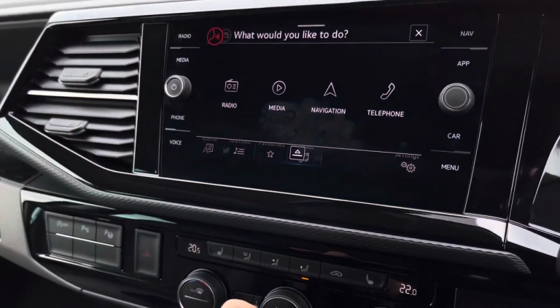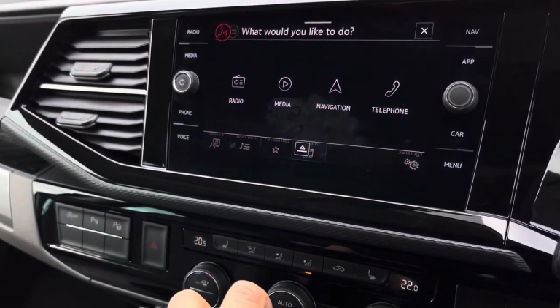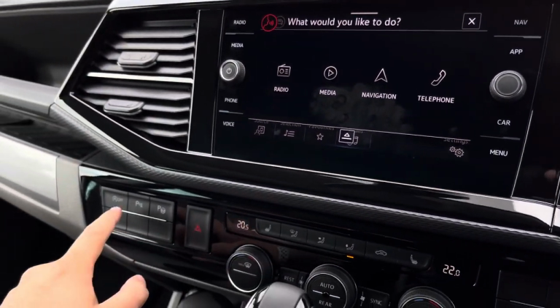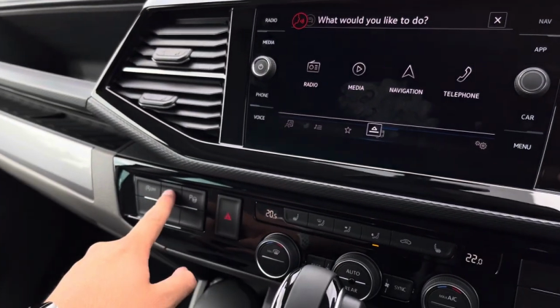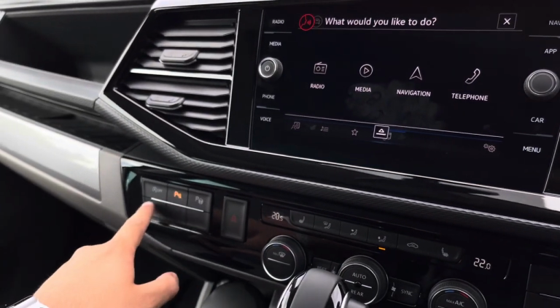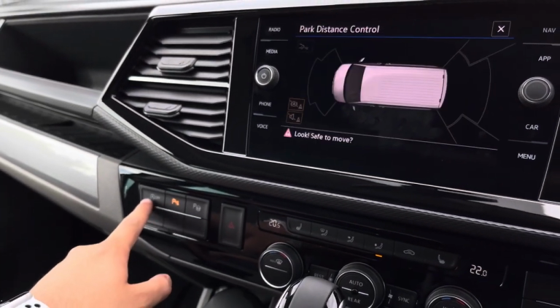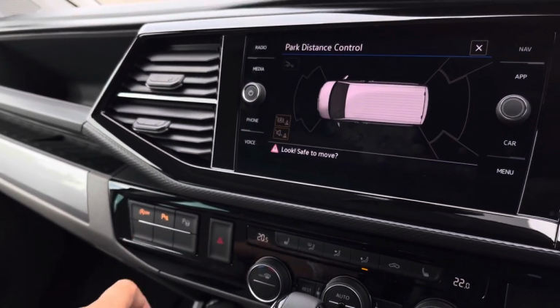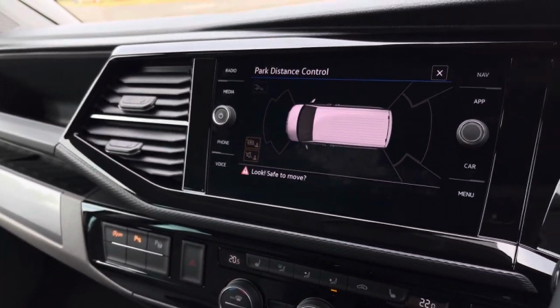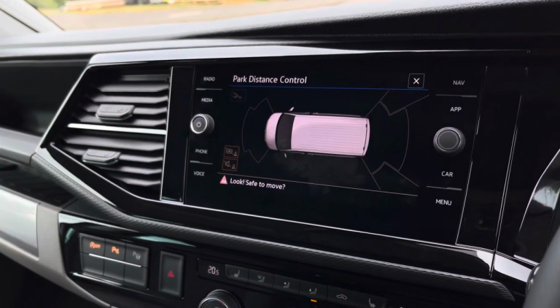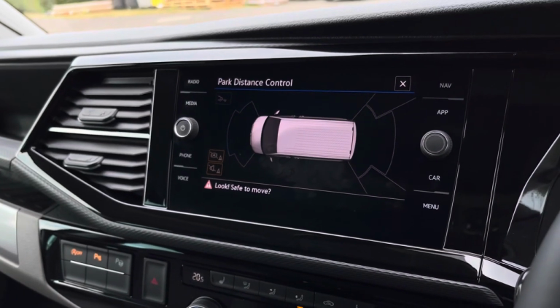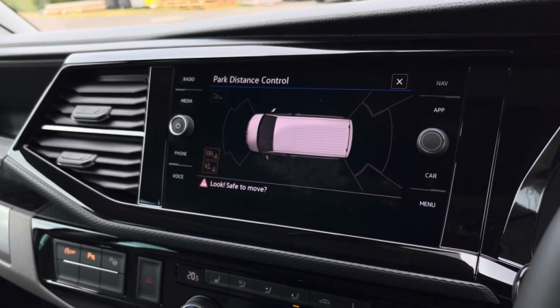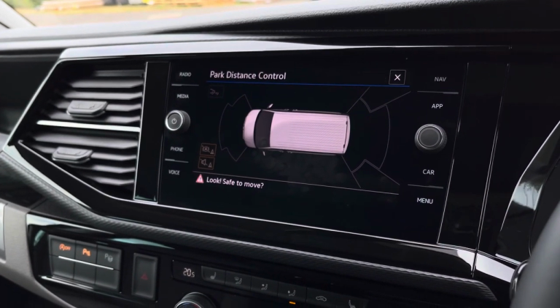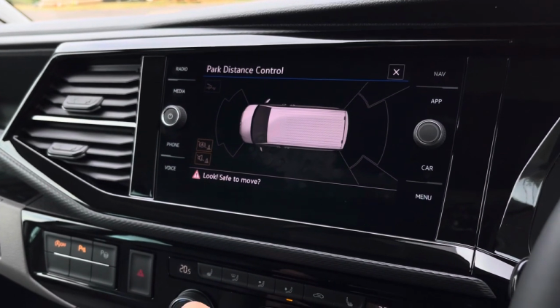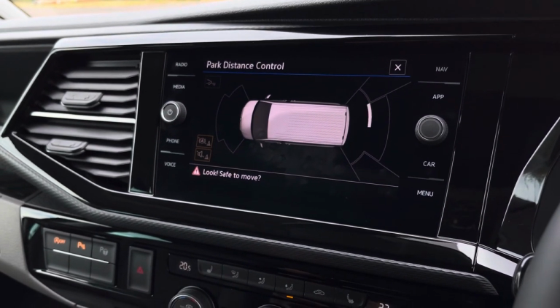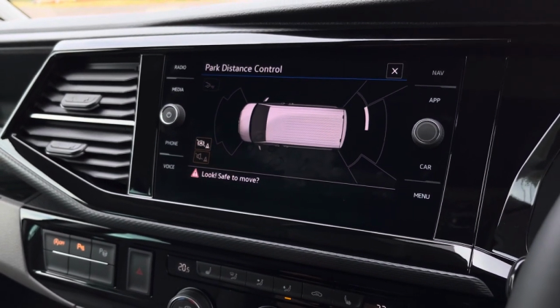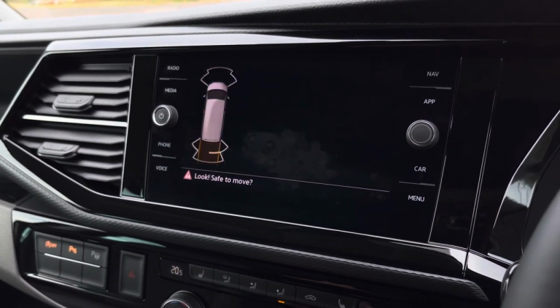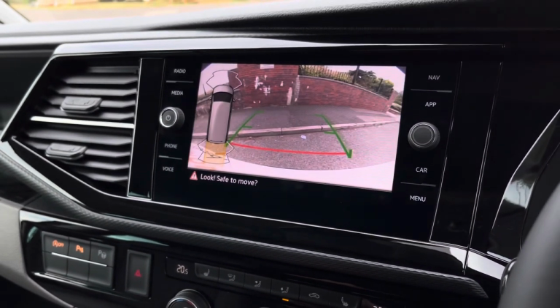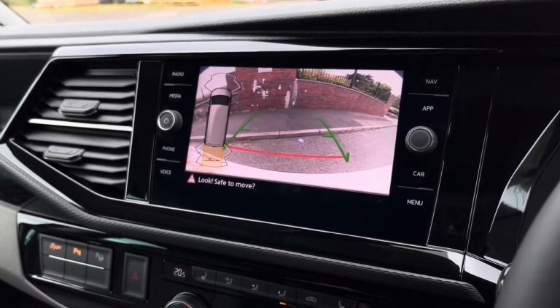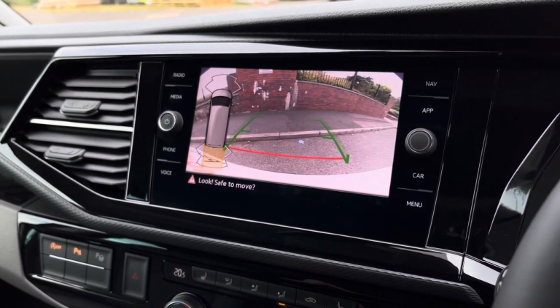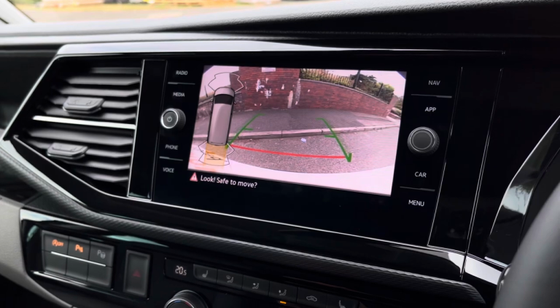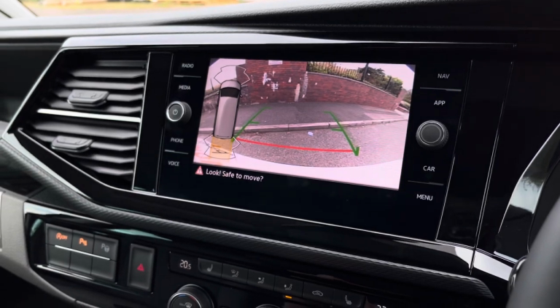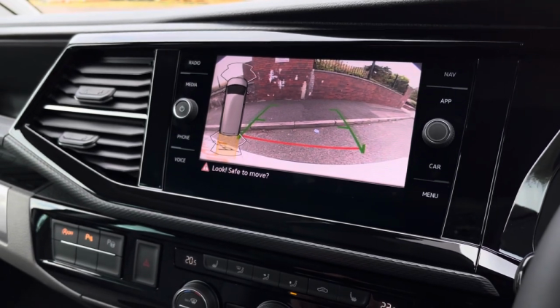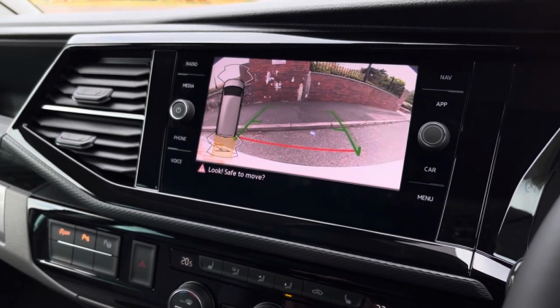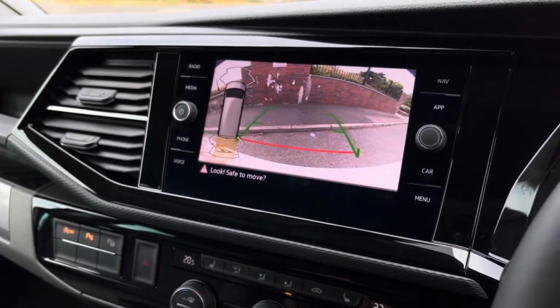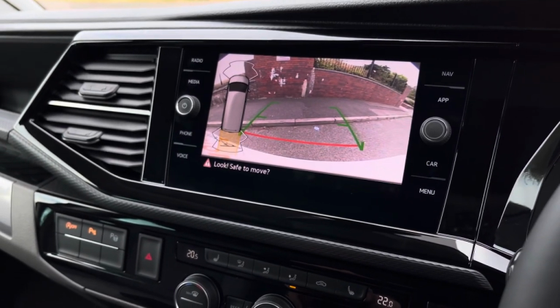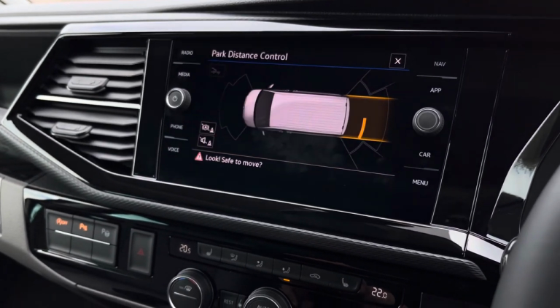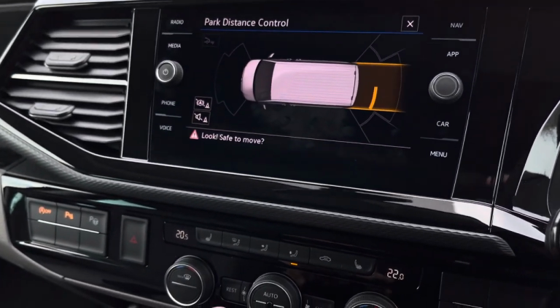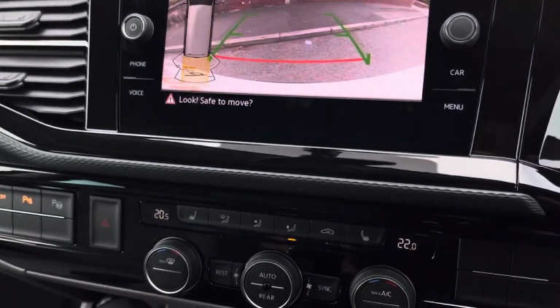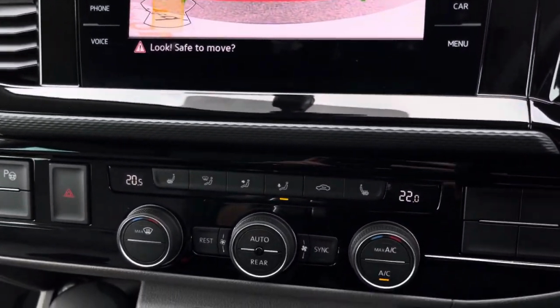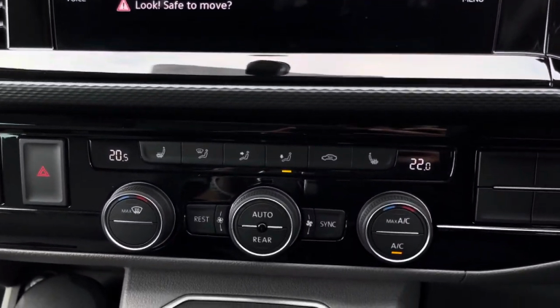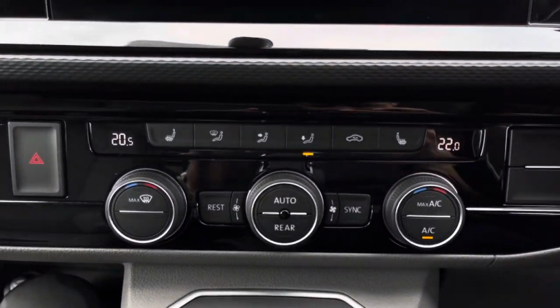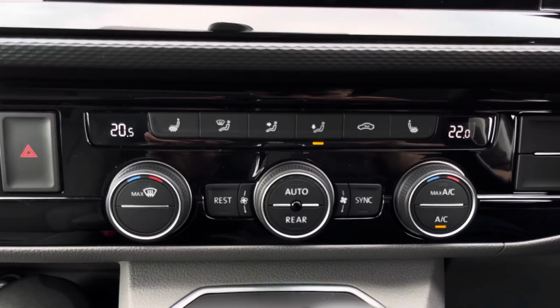Here we can take a look at the voice control. A touch of the parking sensor button, or when something comes into proximity, will display the coloured Park Pilot display. Similarly, once reverse gear has been selected, the camera feed will display on the infotainment screen.